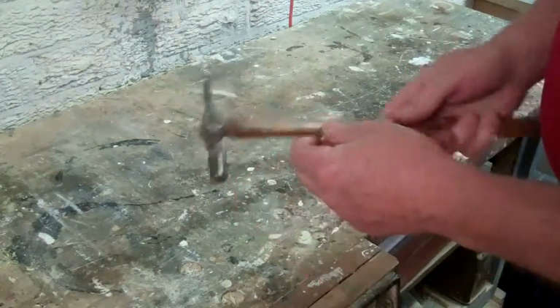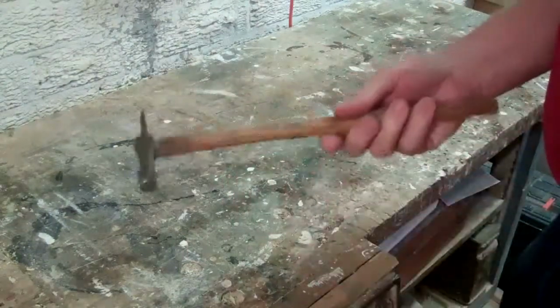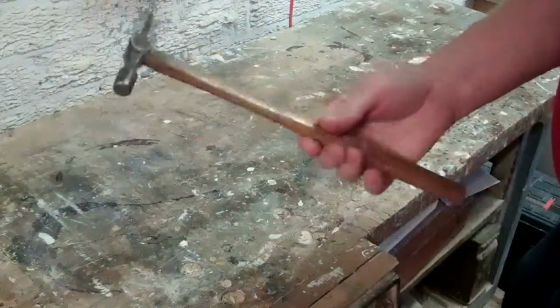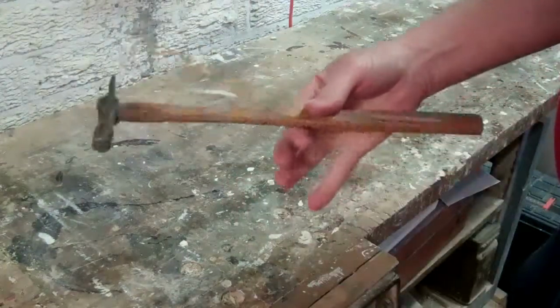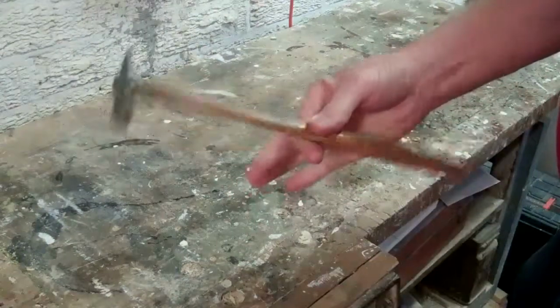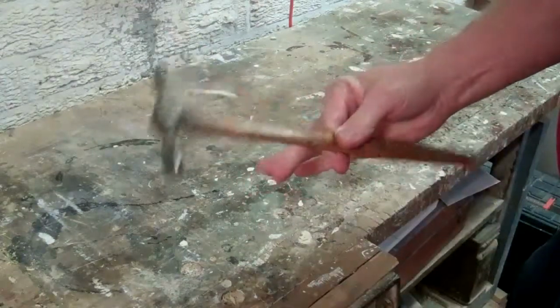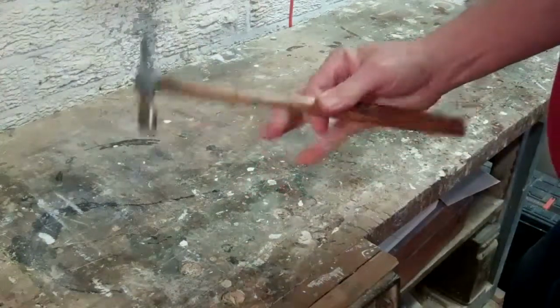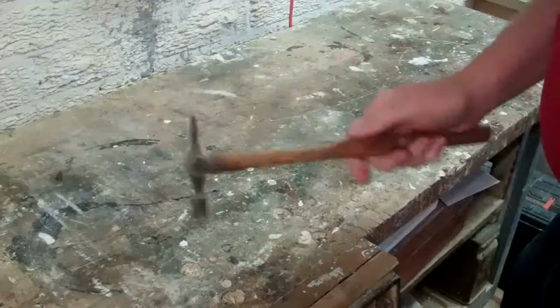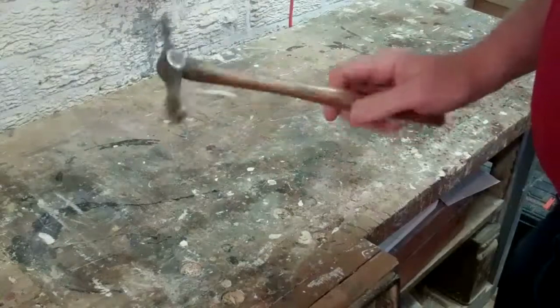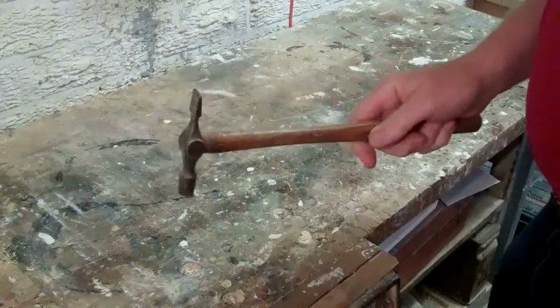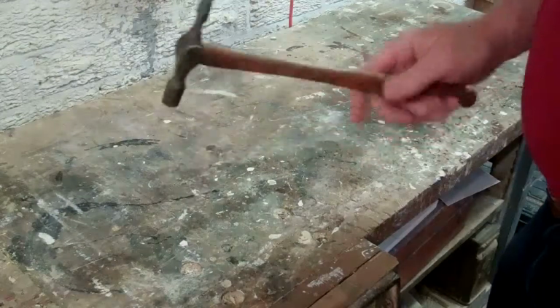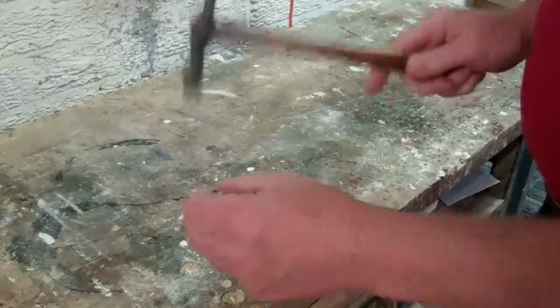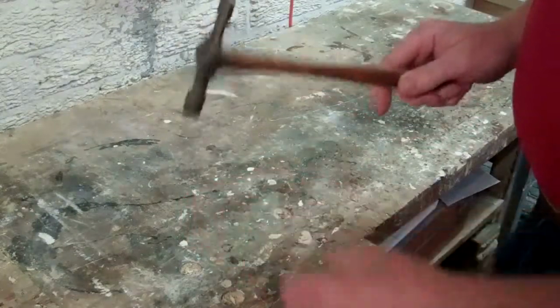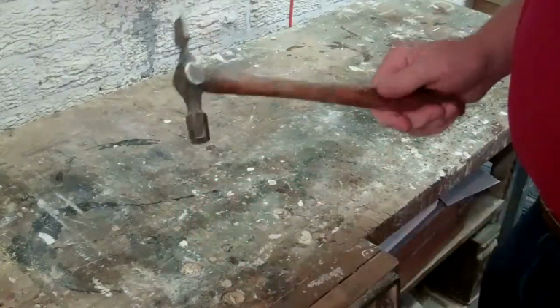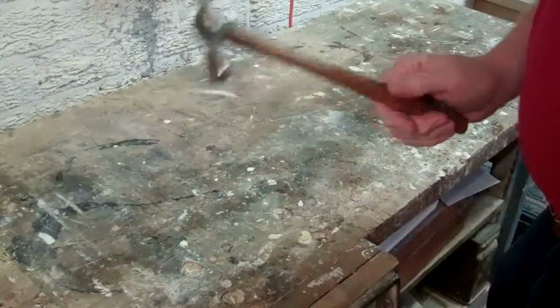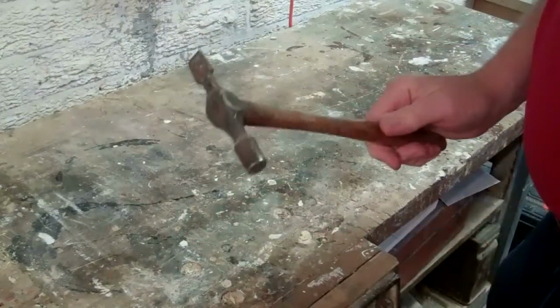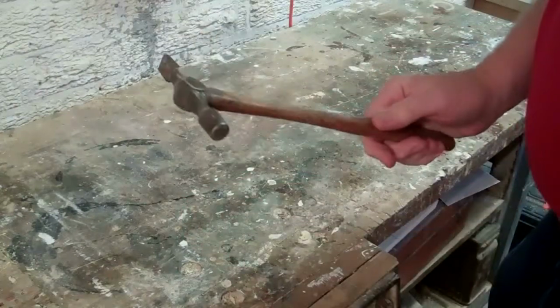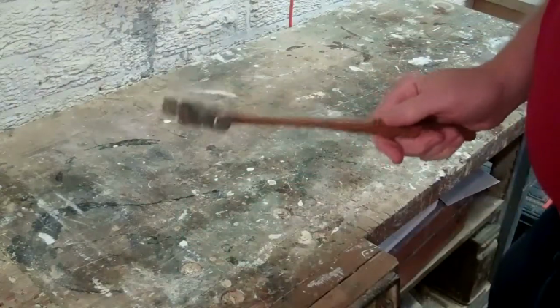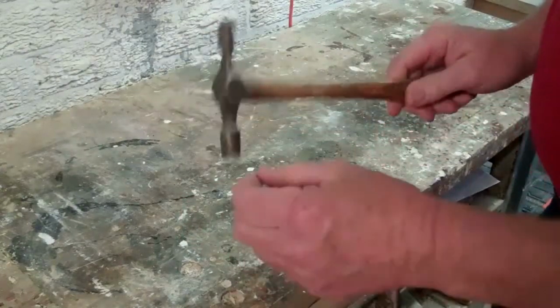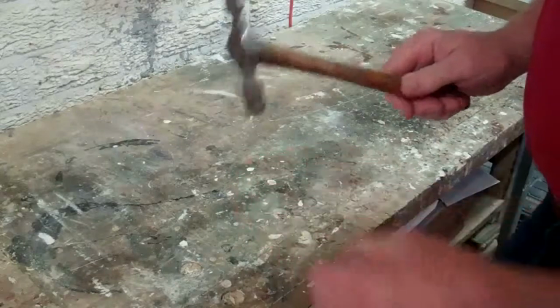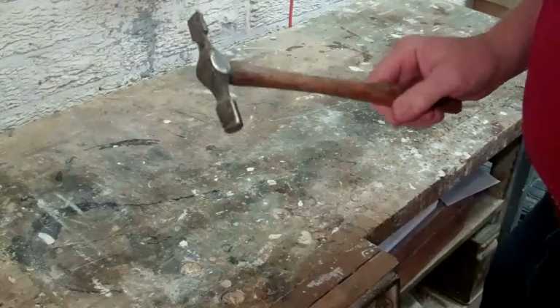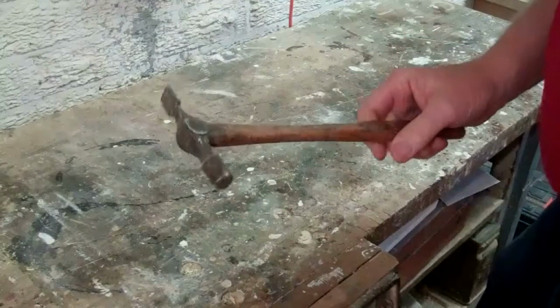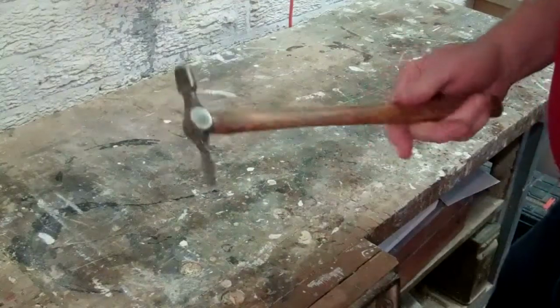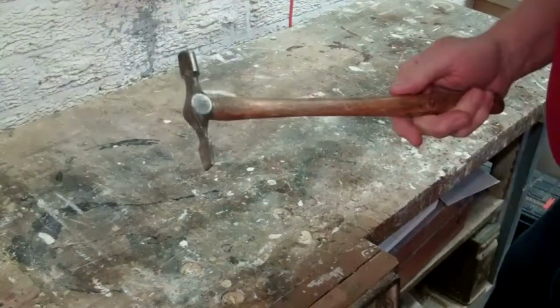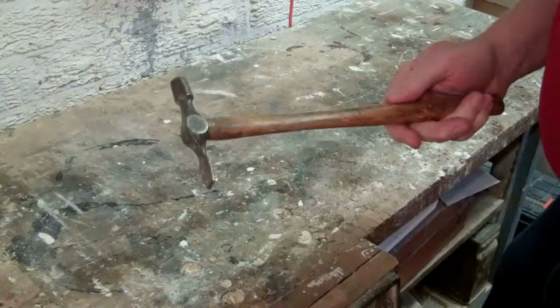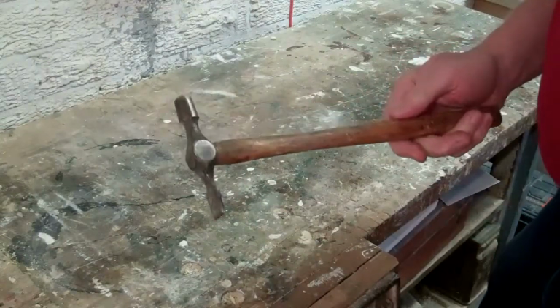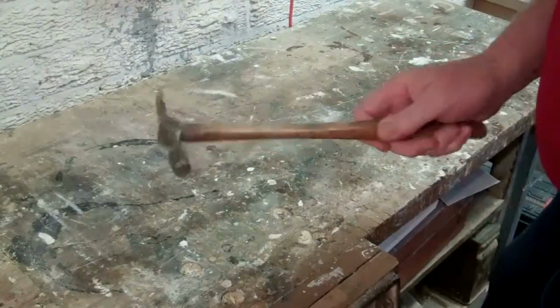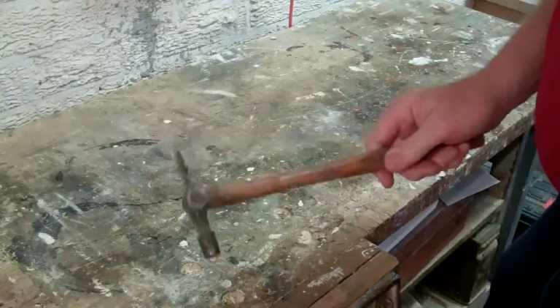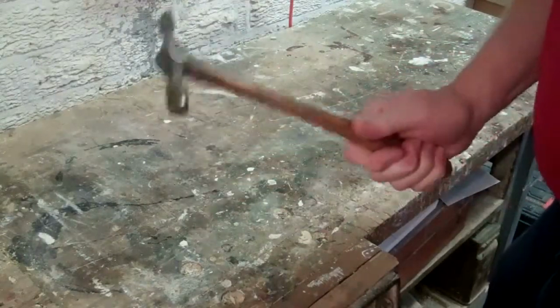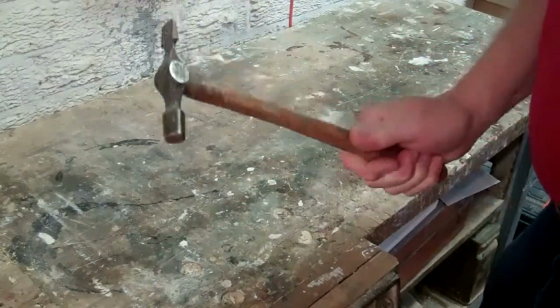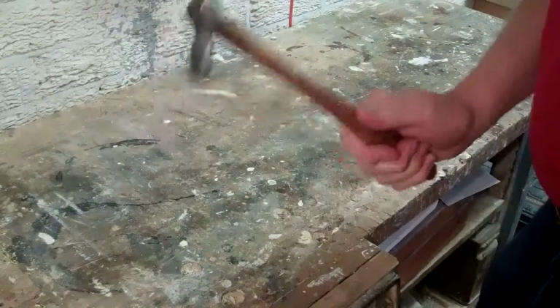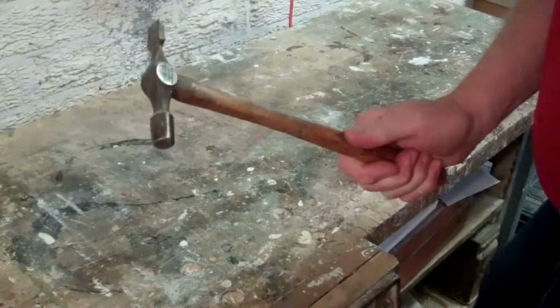It's very light indeed and it's very useful for hitting in small panel pins and other small tacks and pins that are used in woodwork. So that's a pin hammer.